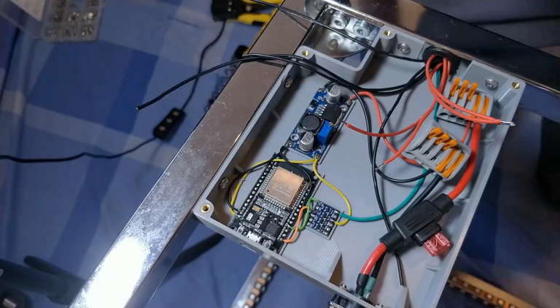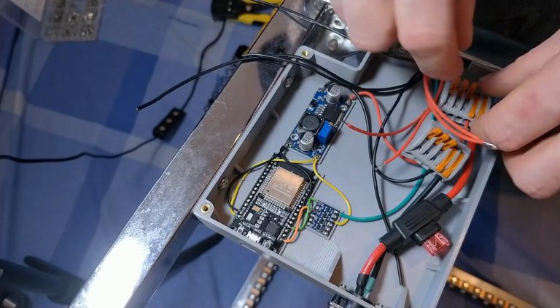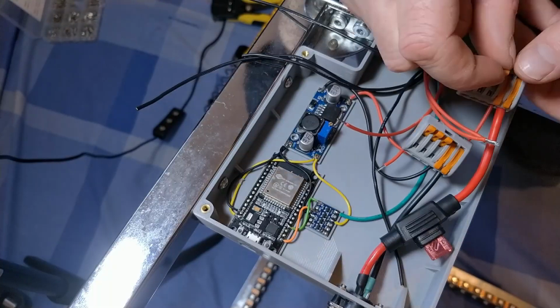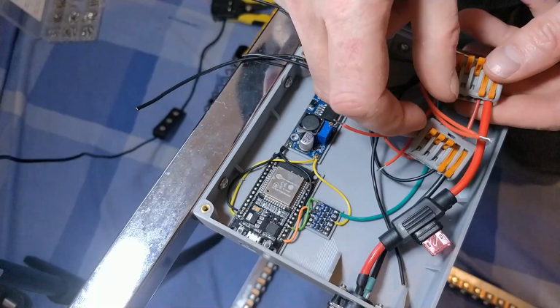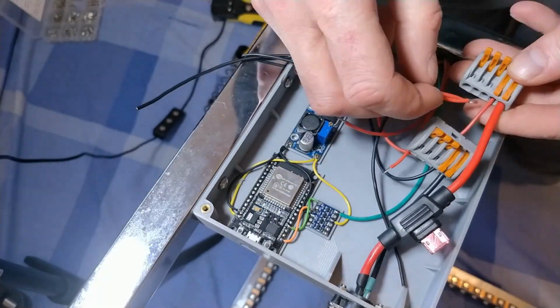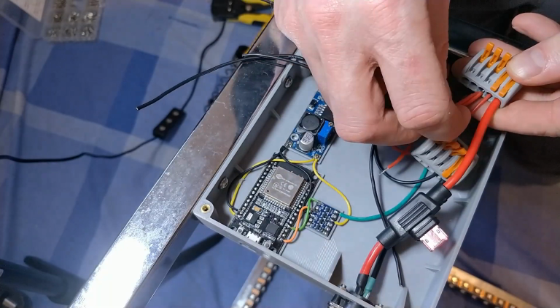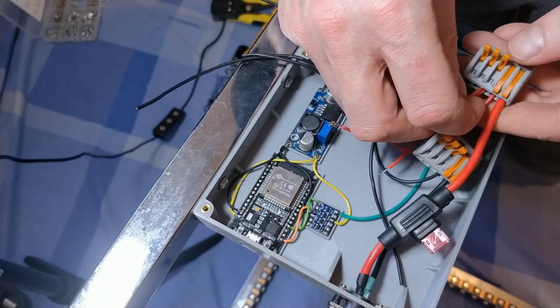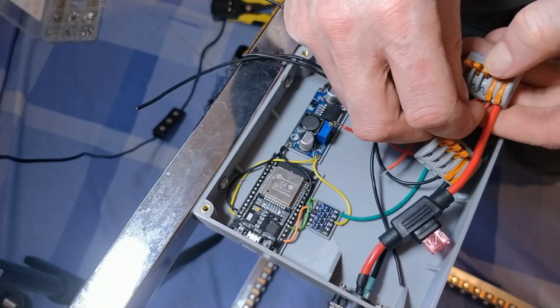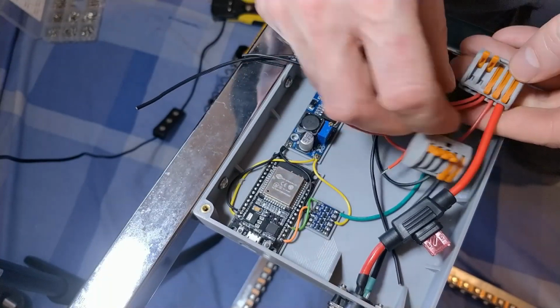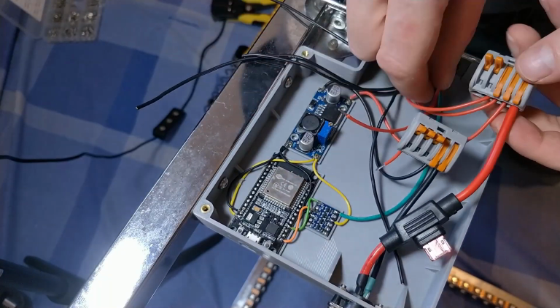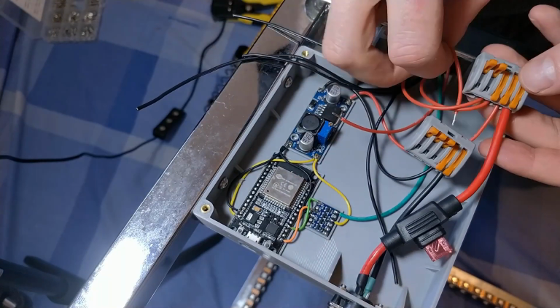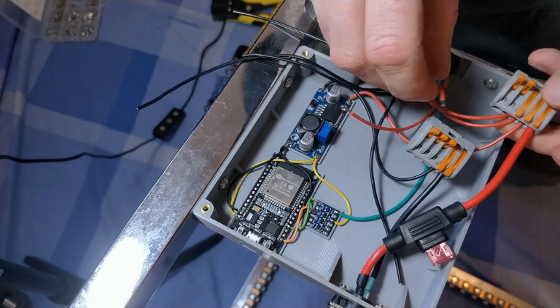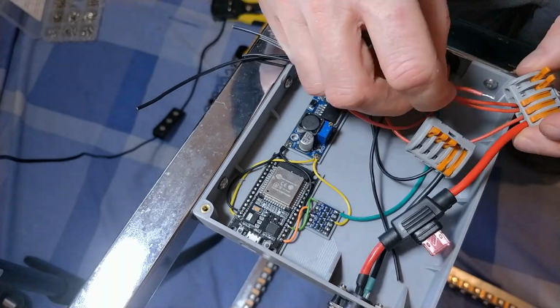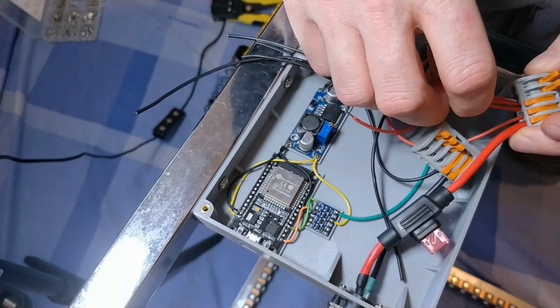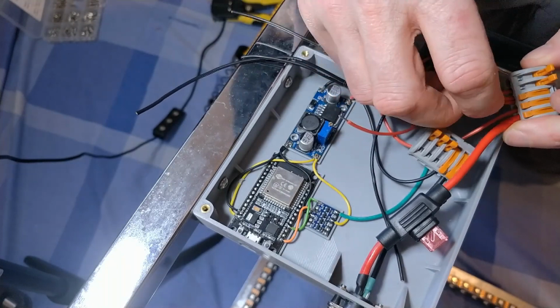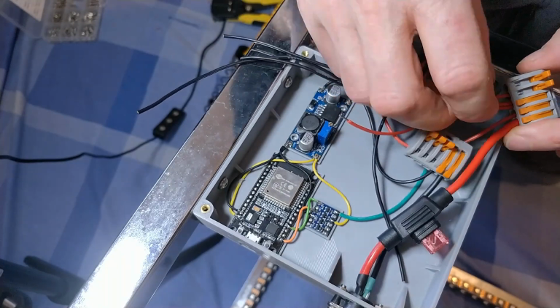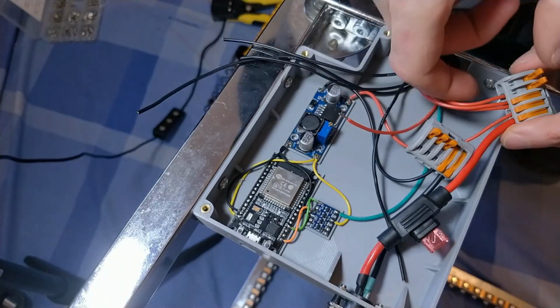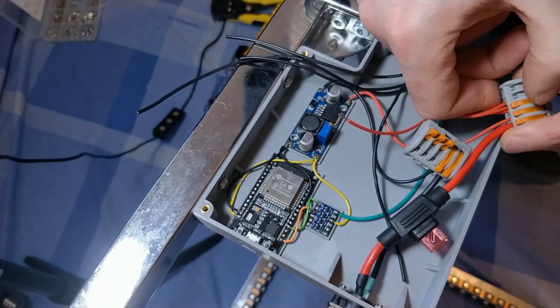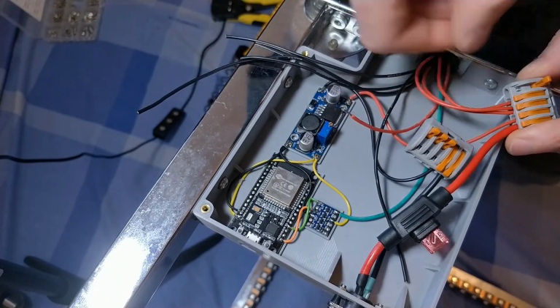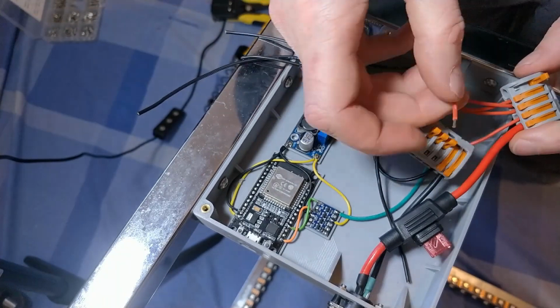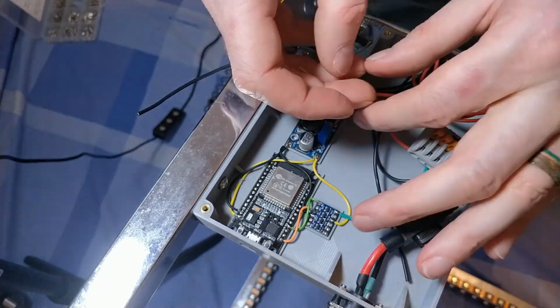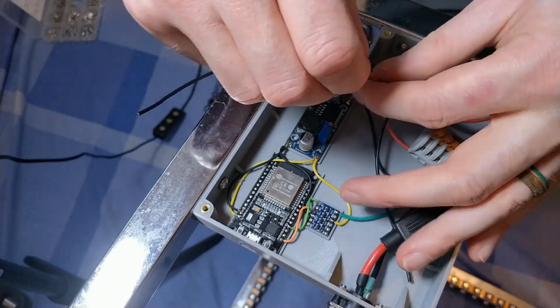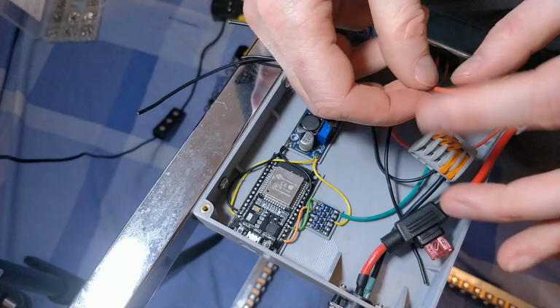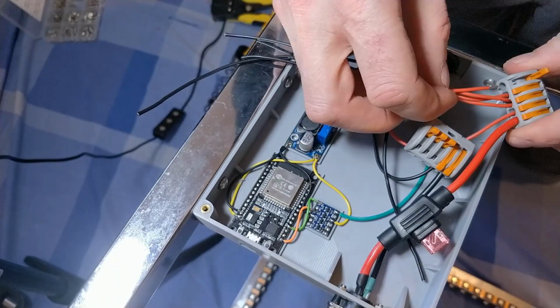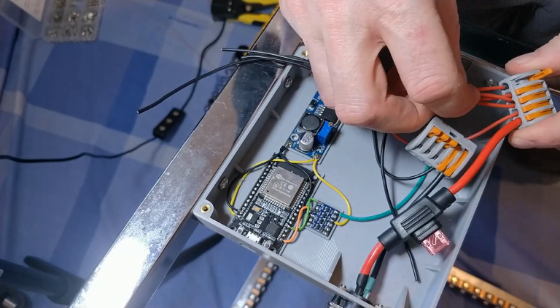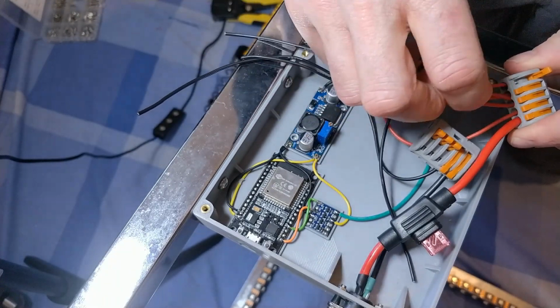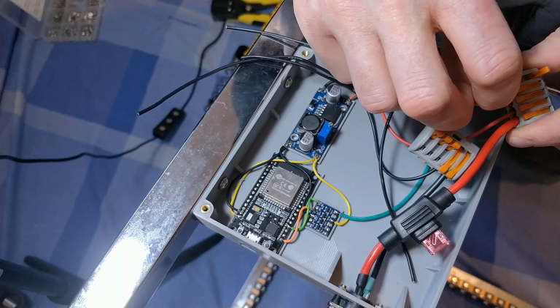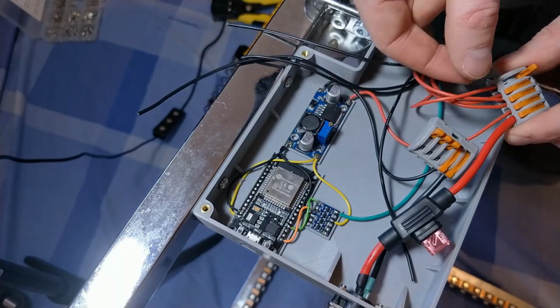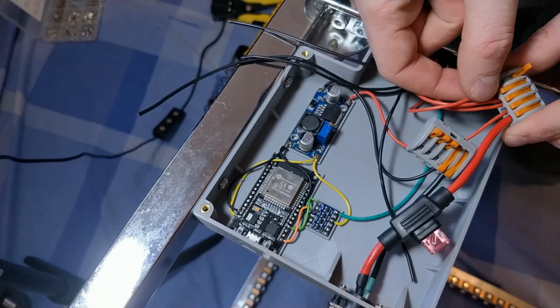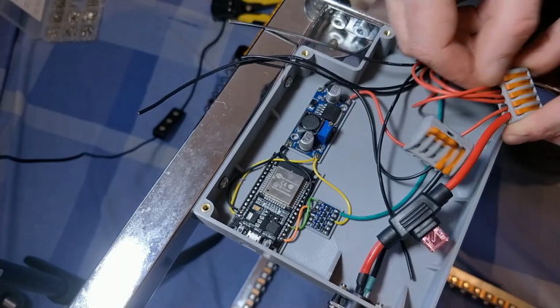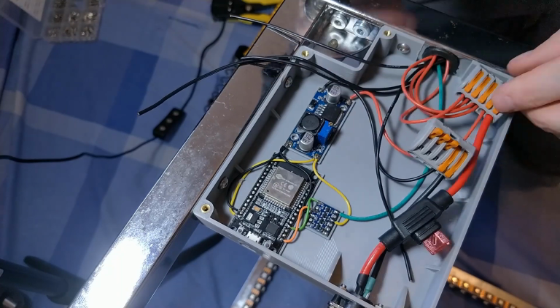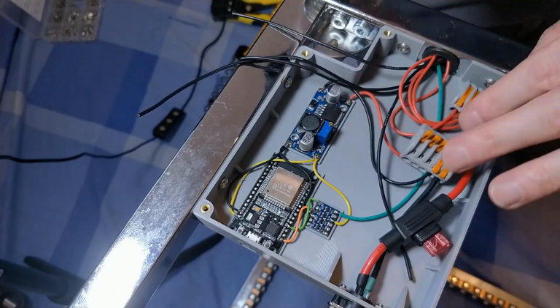I've used five-position WAGO connectors to distribute the power to the LEDs. These things are really good — they can handle wires from 12 to 28 gauge and up to about 32 amps of current, so there's definitely no issues there.